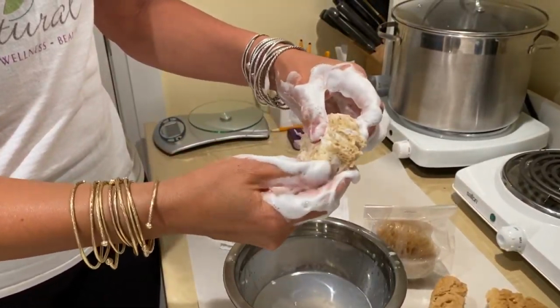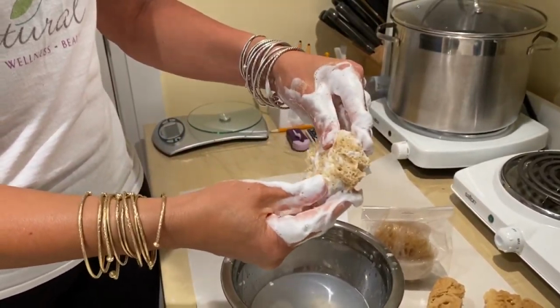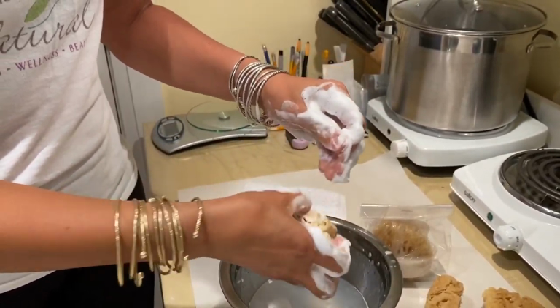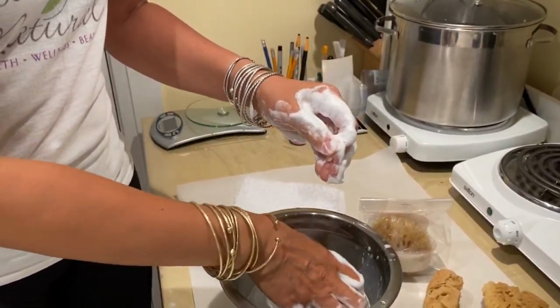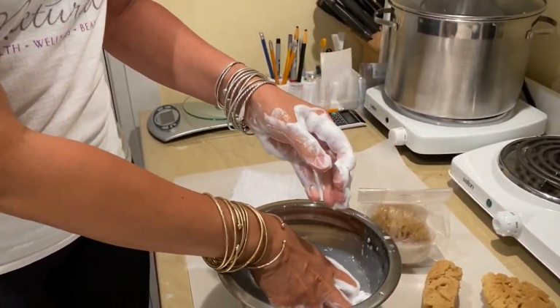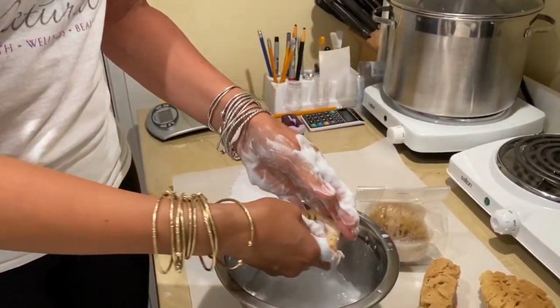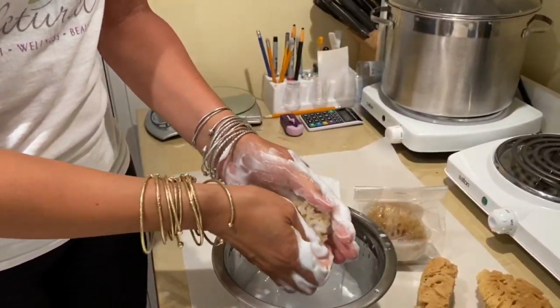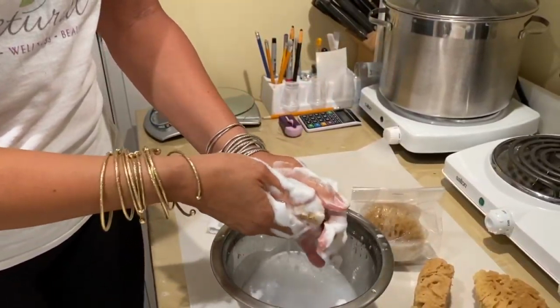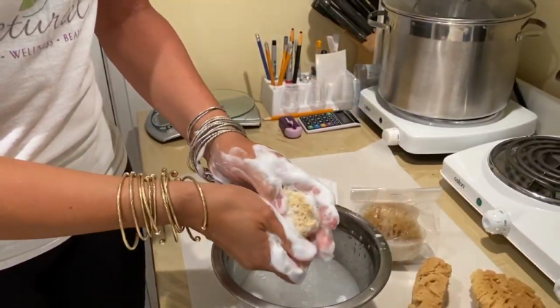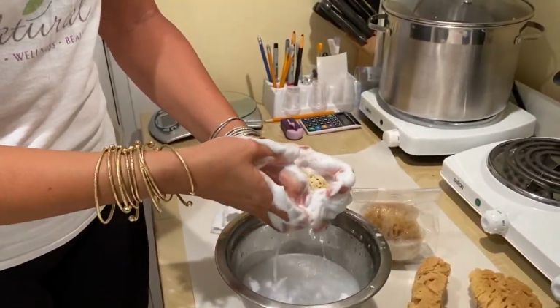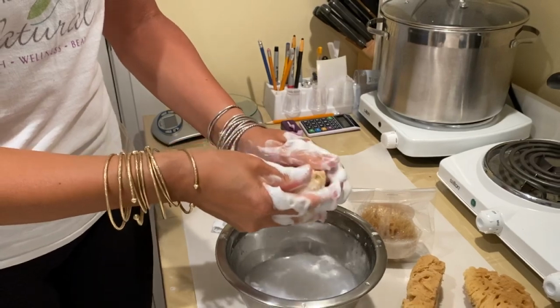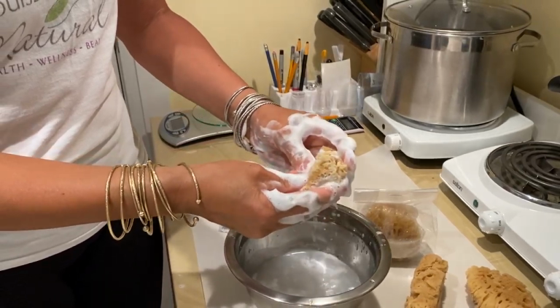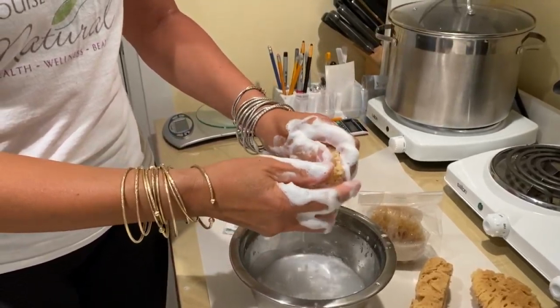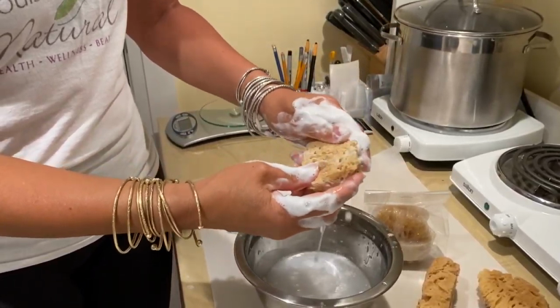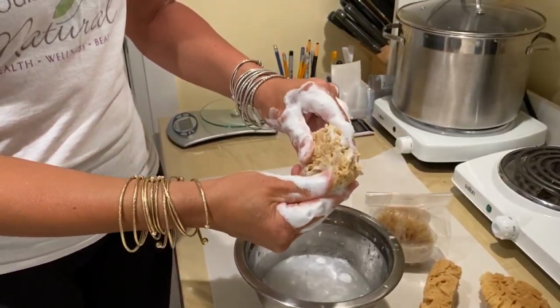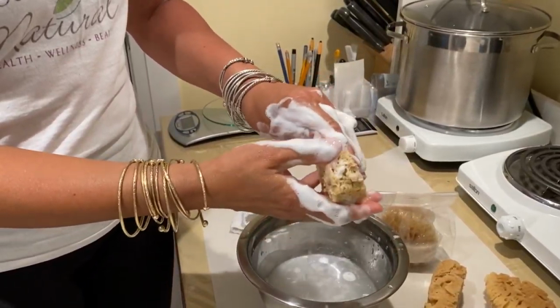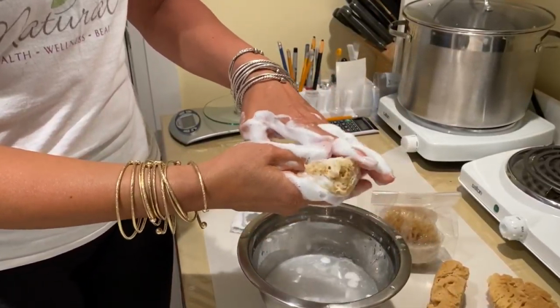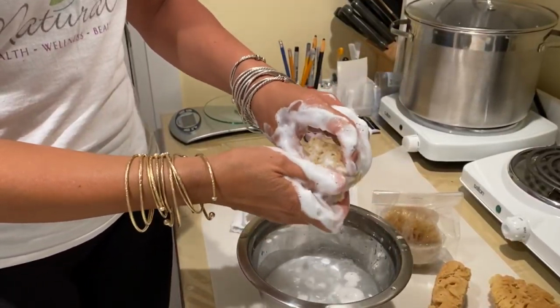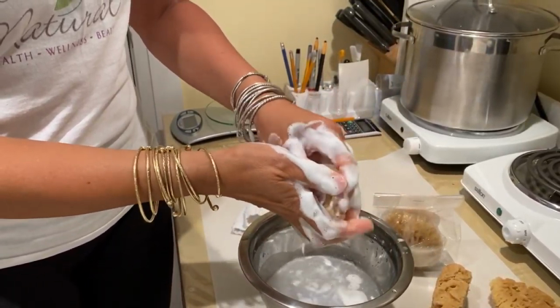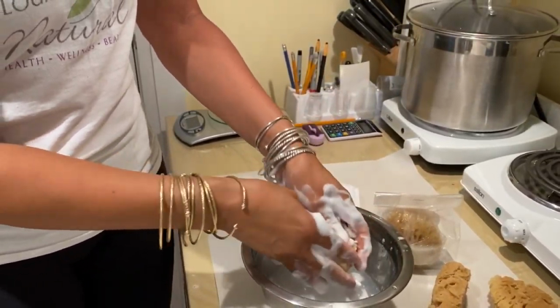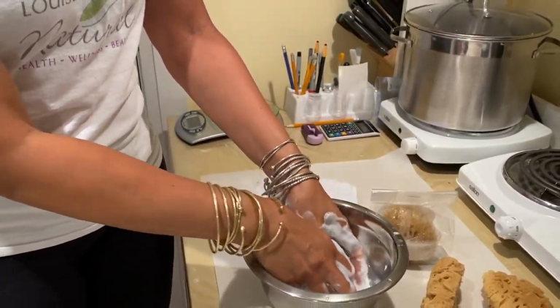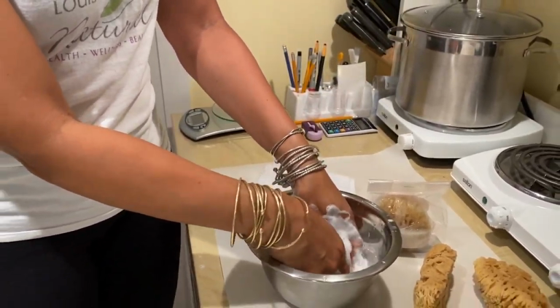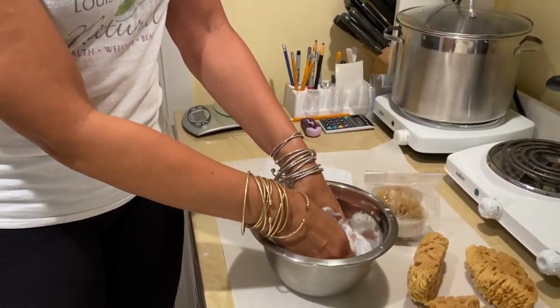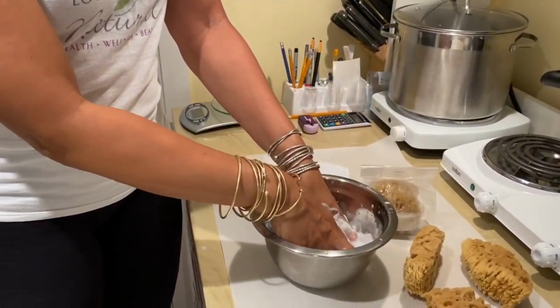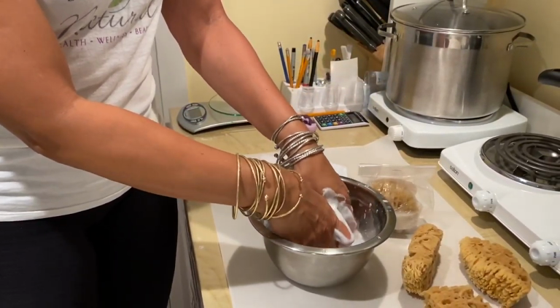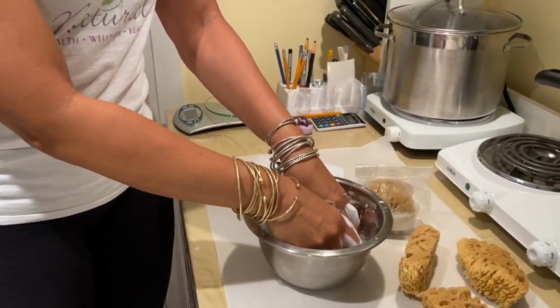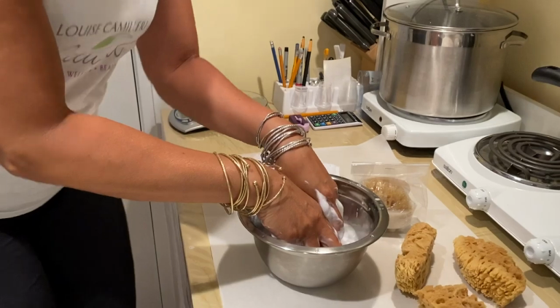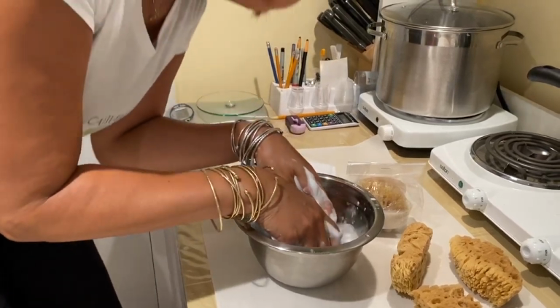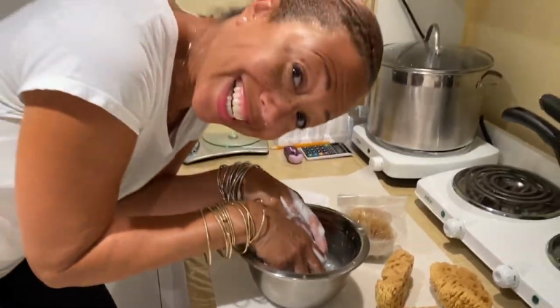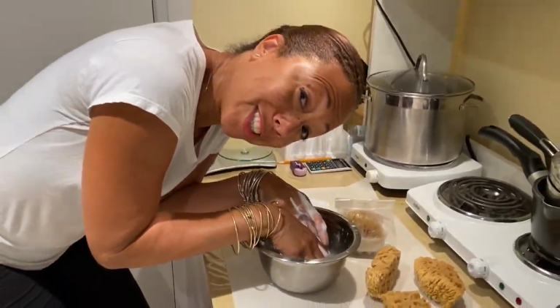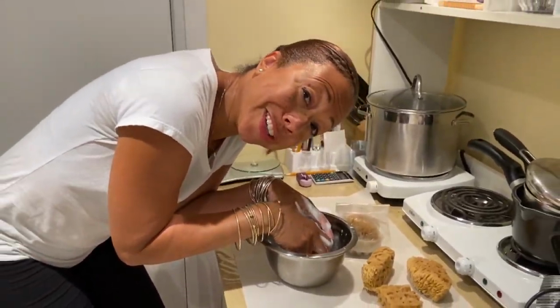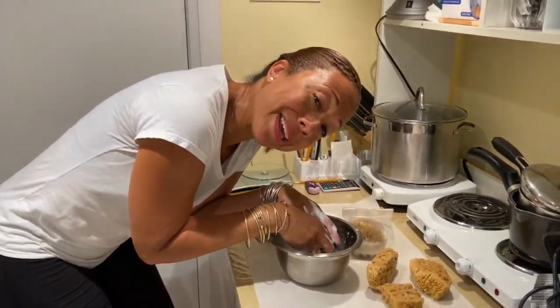So that's it — that's how you use our lovely sea sponge massage bar. Enjoy your tubby!